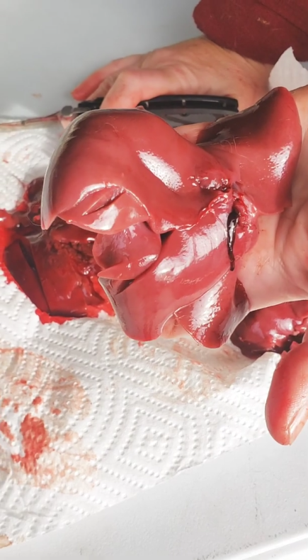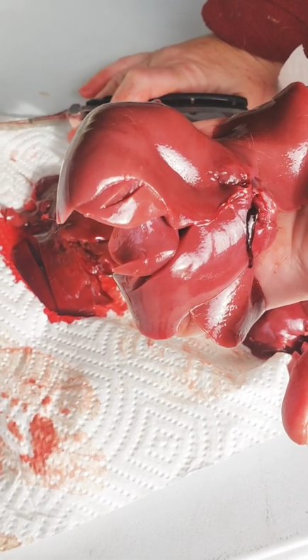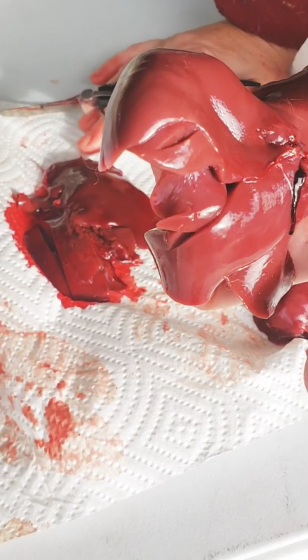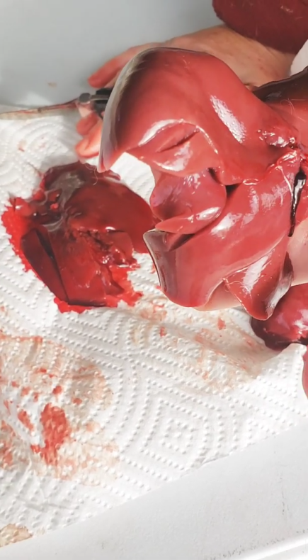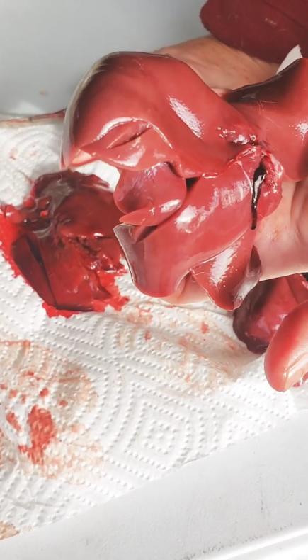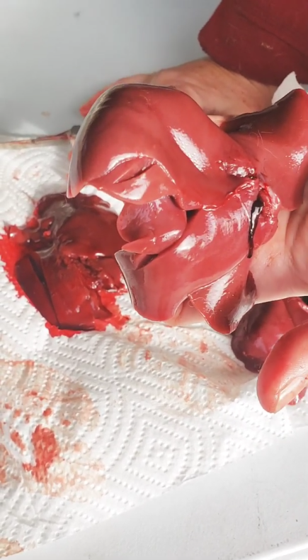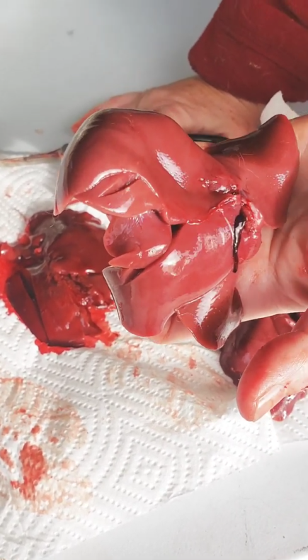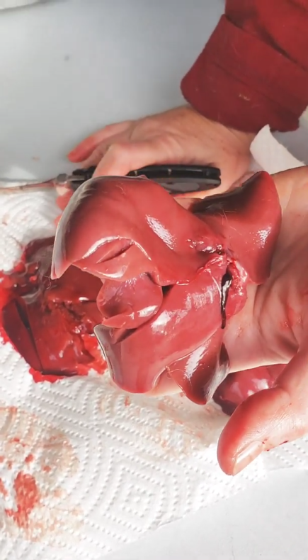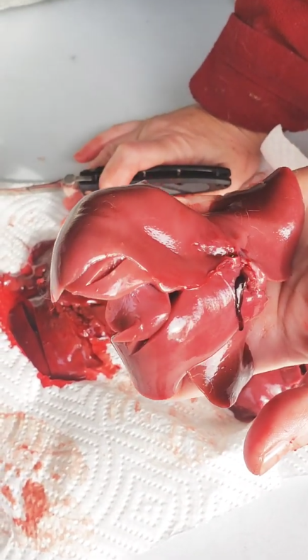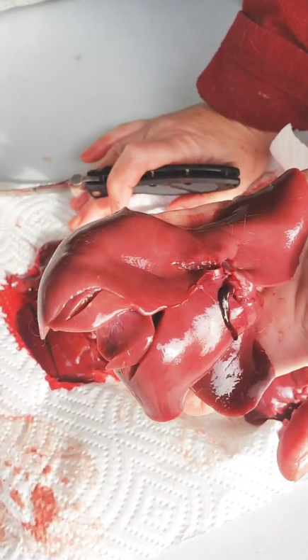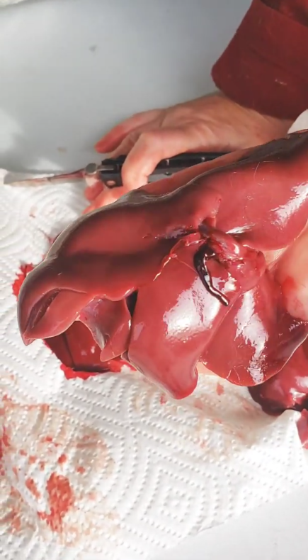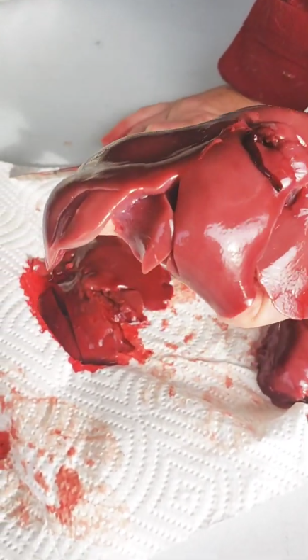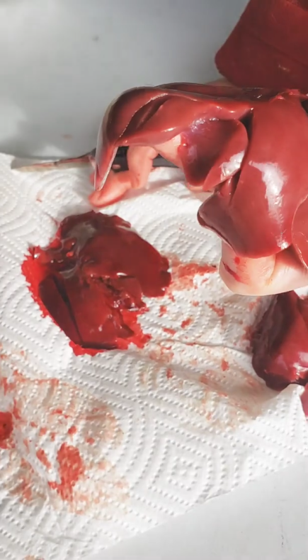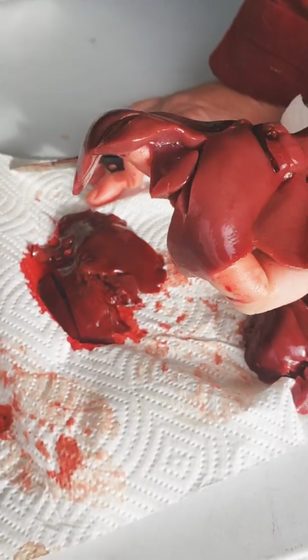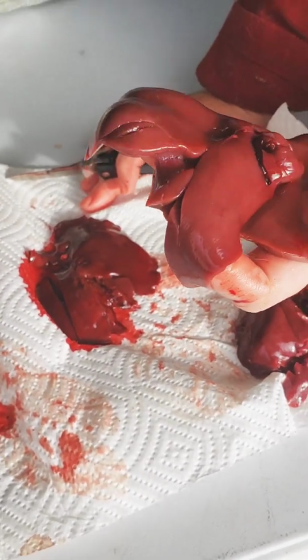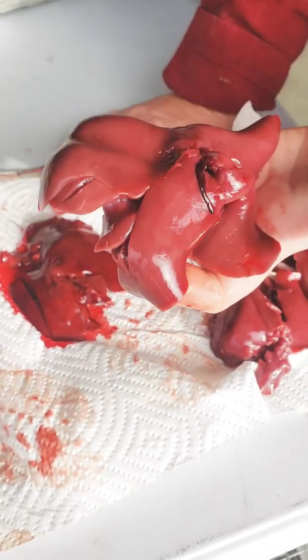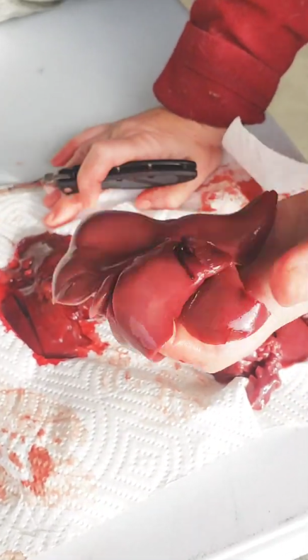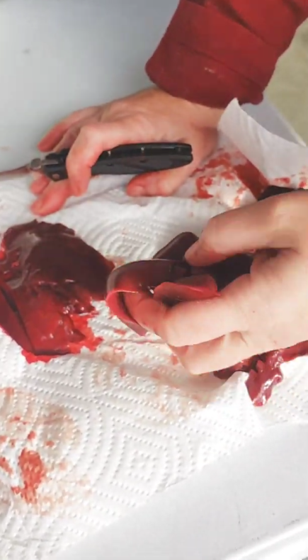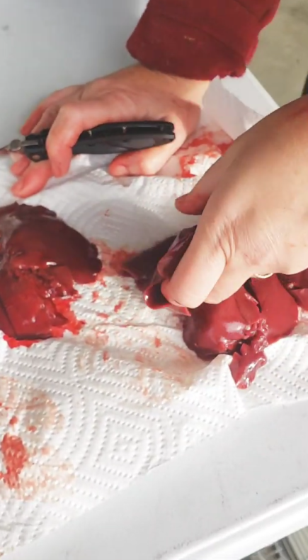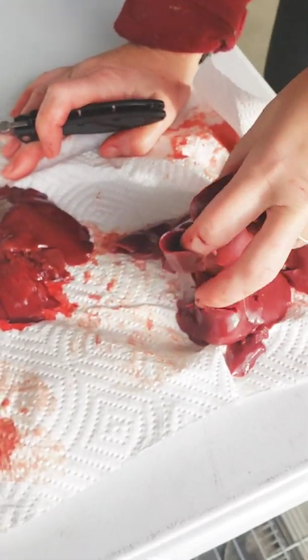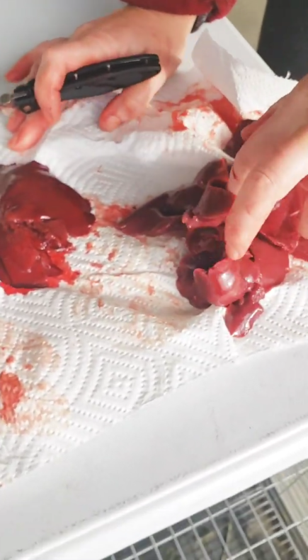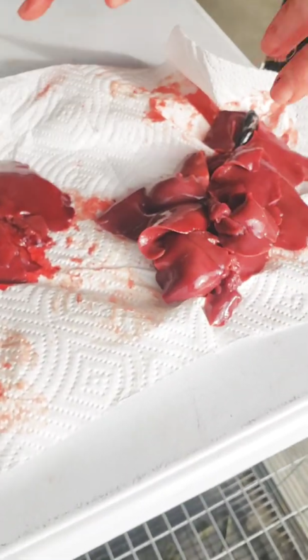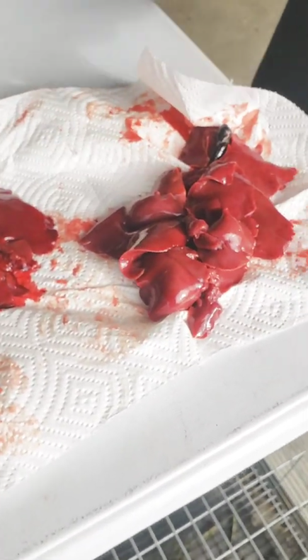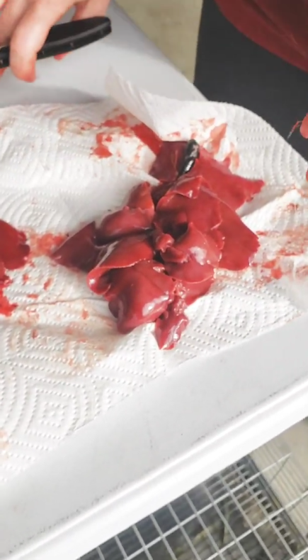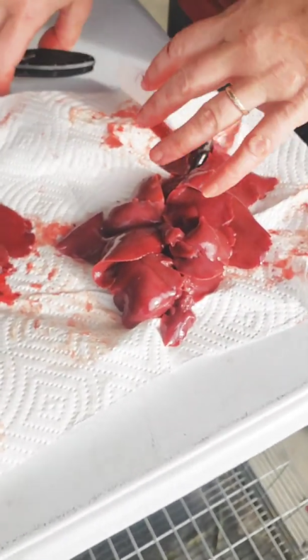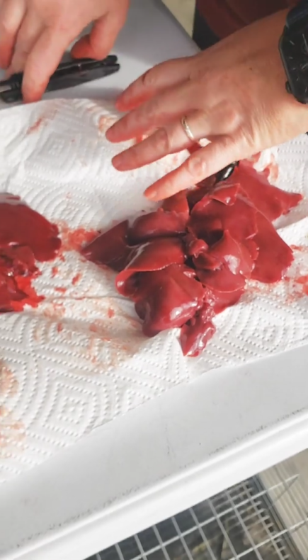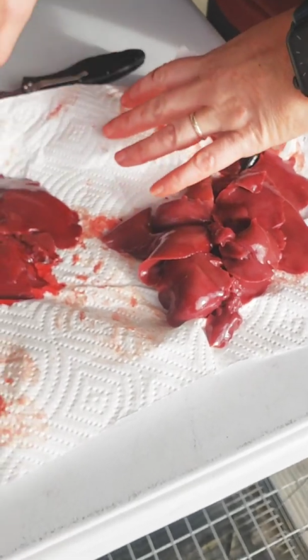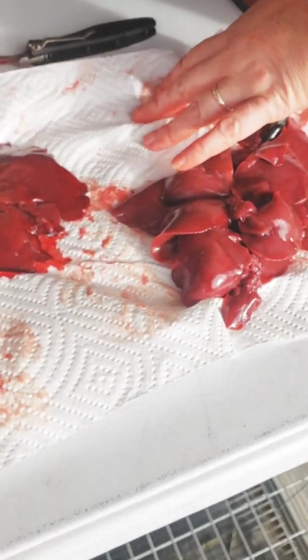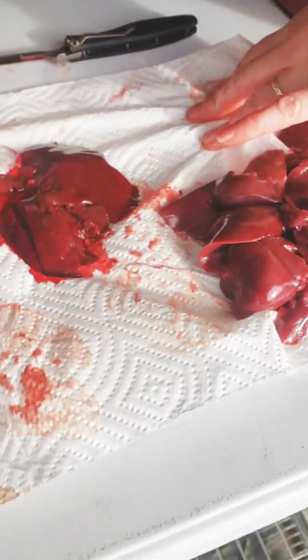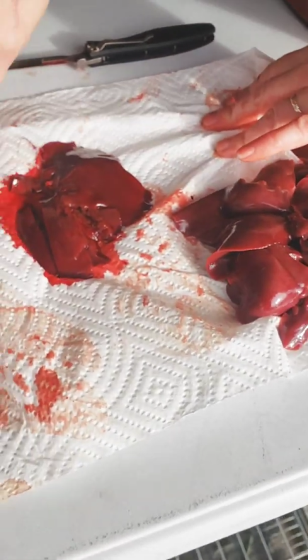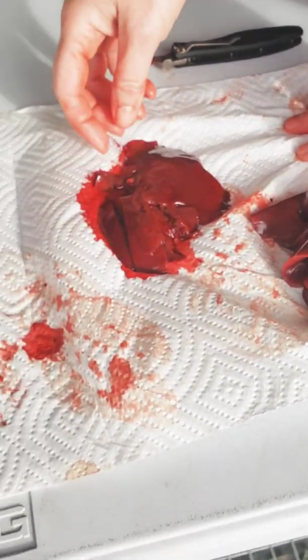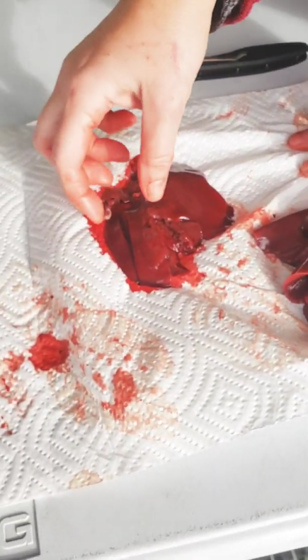Sometimes it can still give a rabbit a bad infection and not show up so much on the liver, and the rabbit can still get really sick from it. So this is enough evidence to tell us that we have coccidiosis and we need to do something about it.